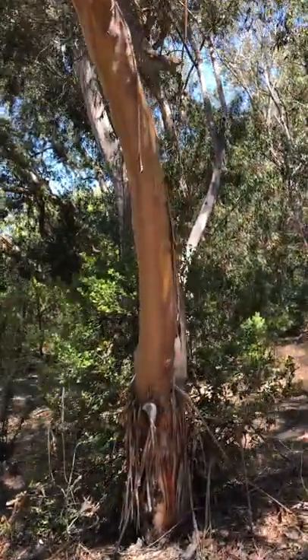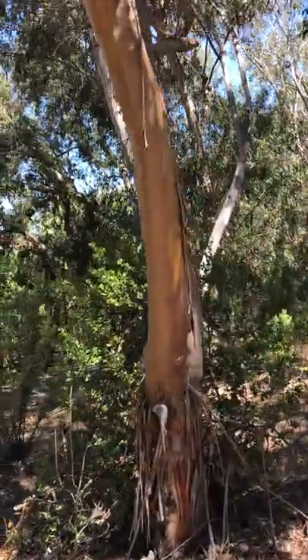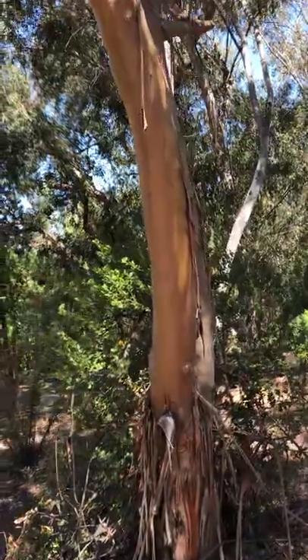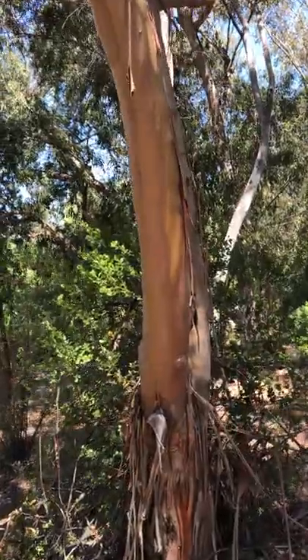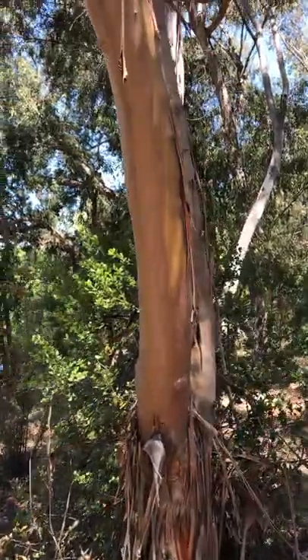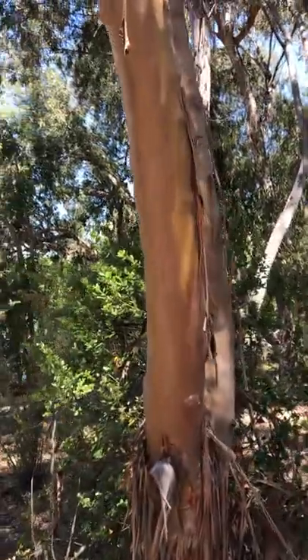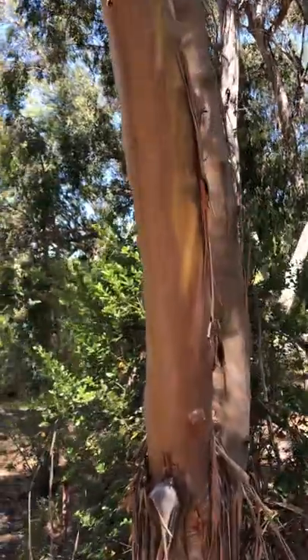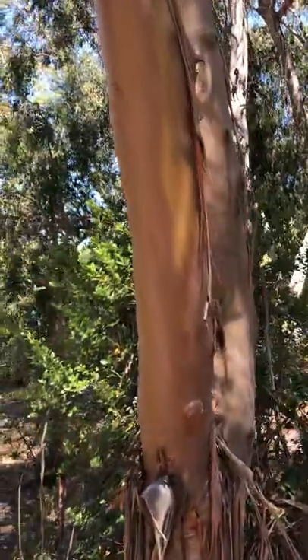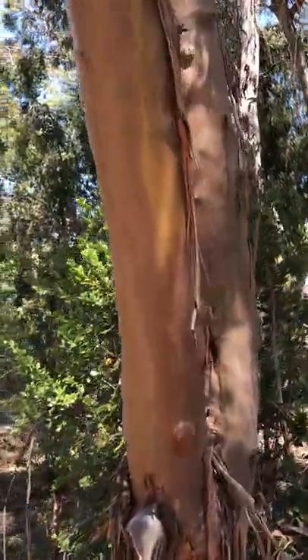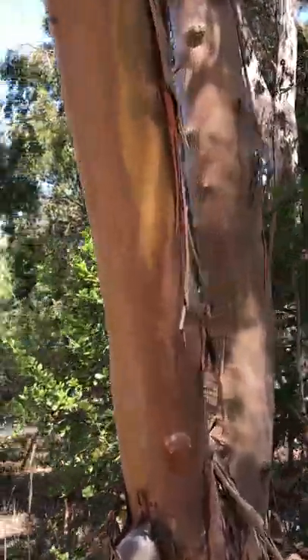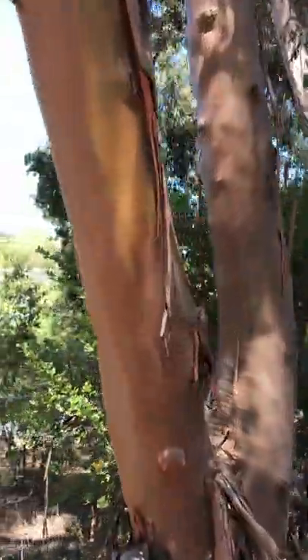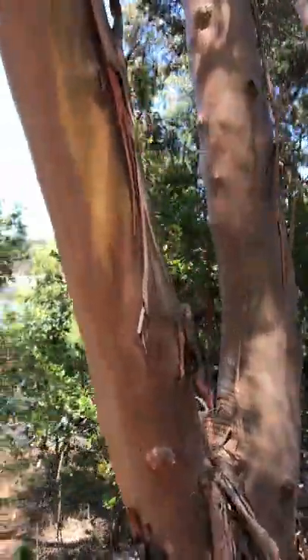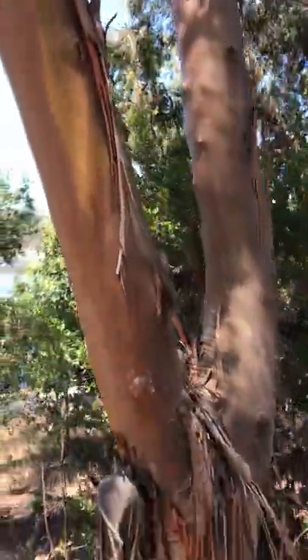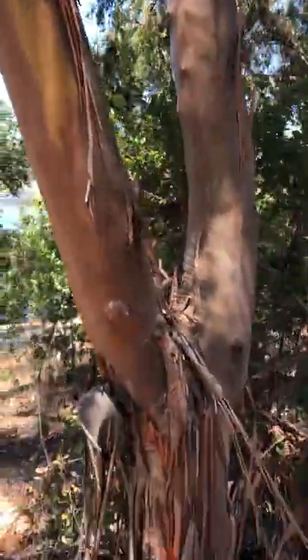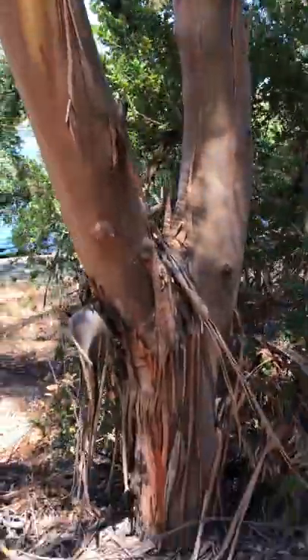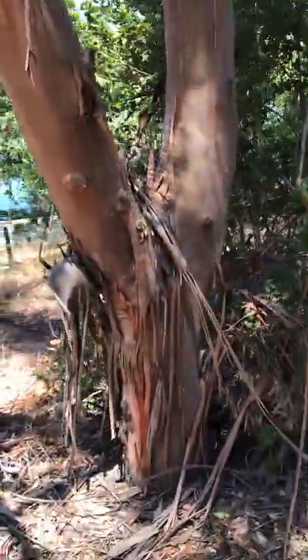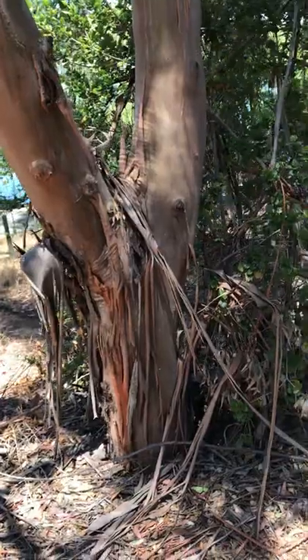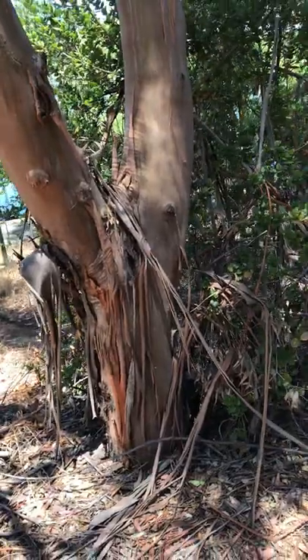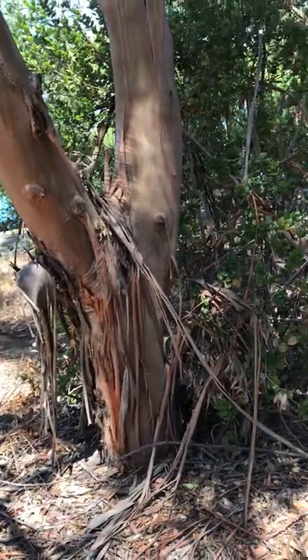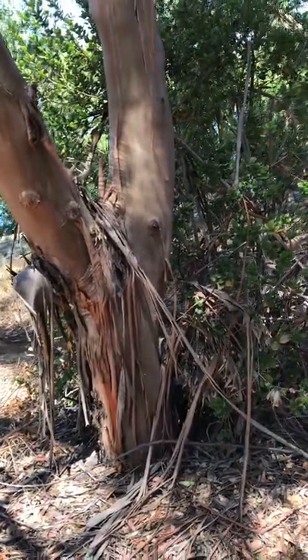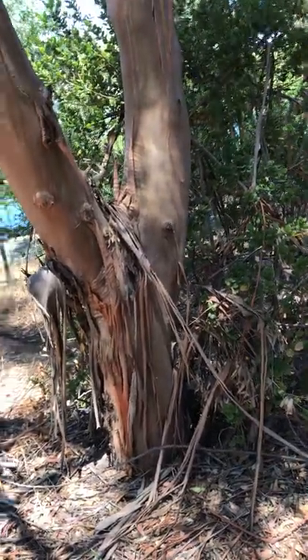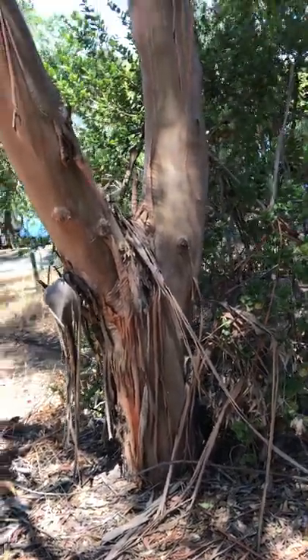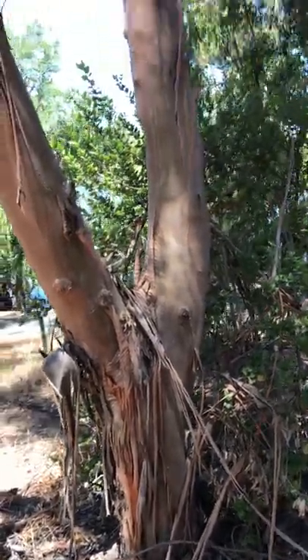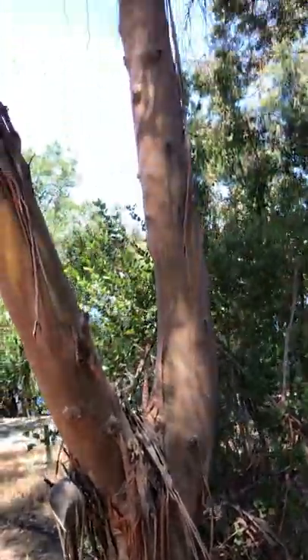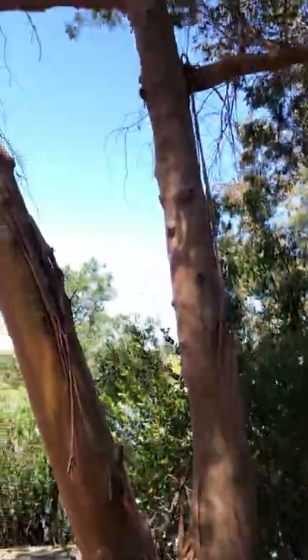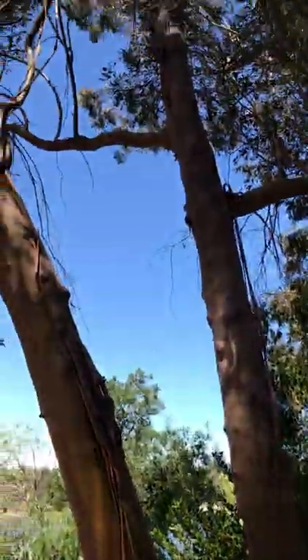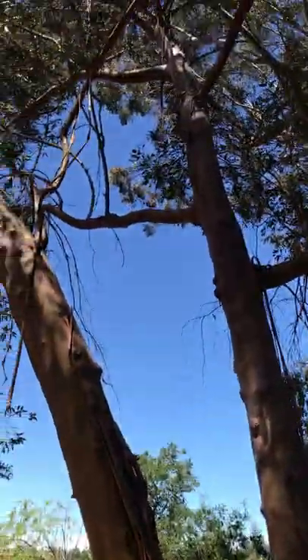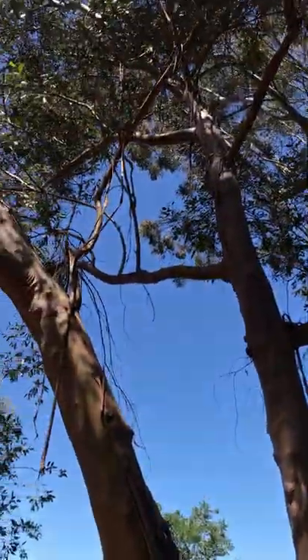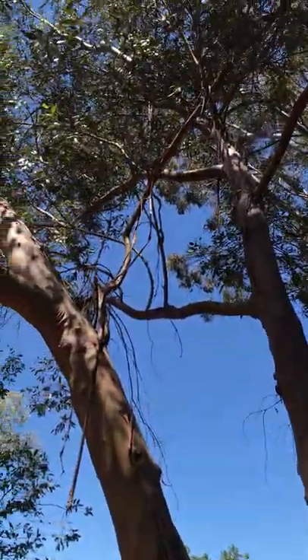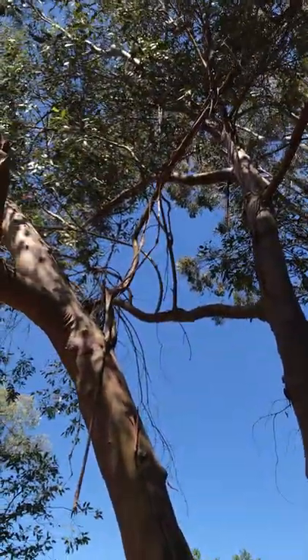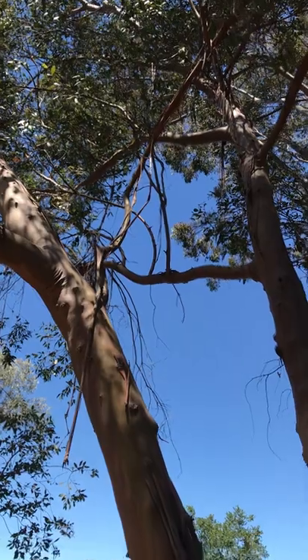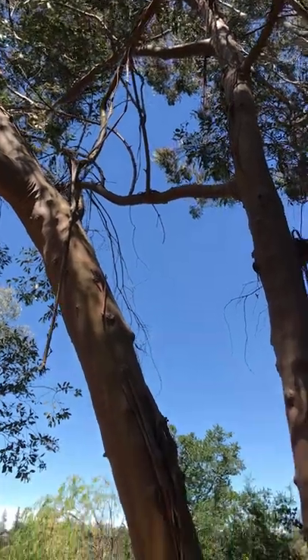It has this coppery looking color to it, and the fork is really nice and smooth. It has this cool color to it, and the old bark sheds in ribbons. So that is Eucalyptus kittoniana for you.